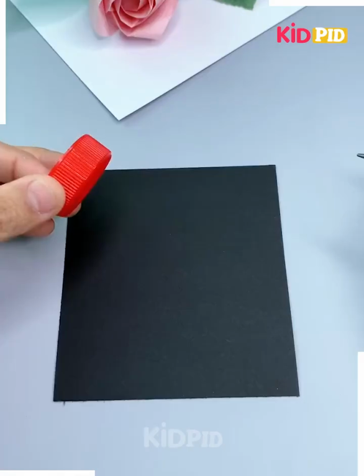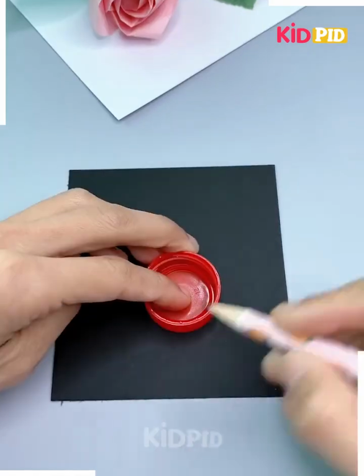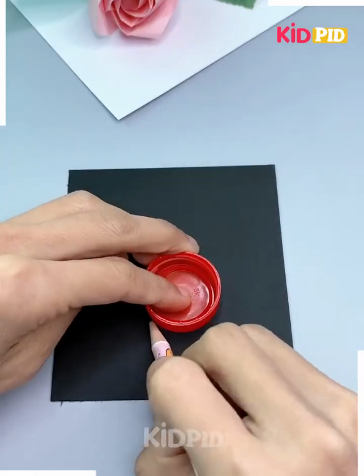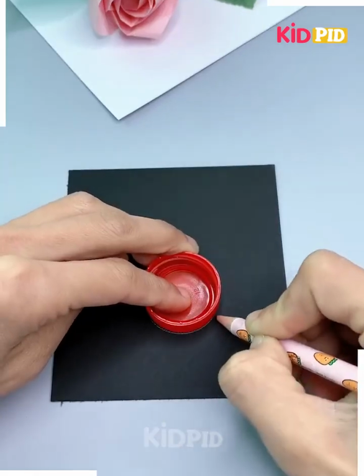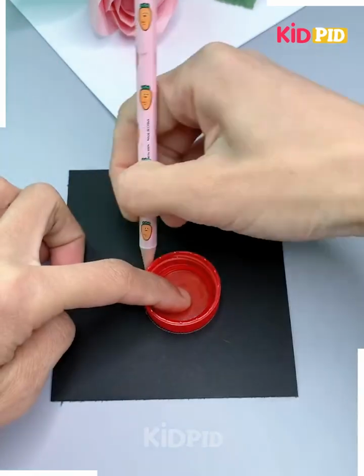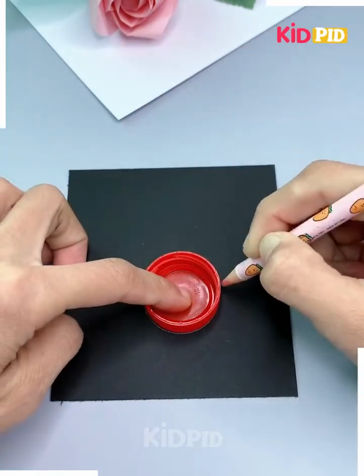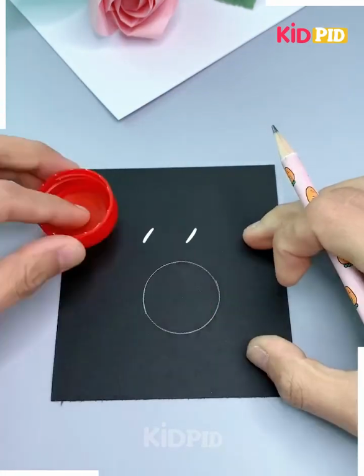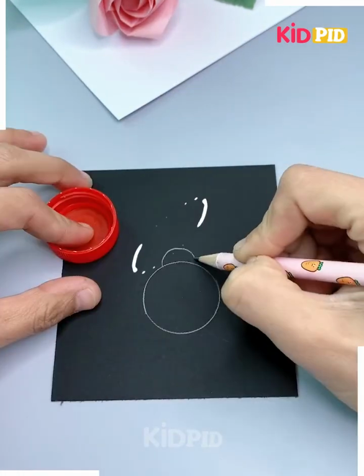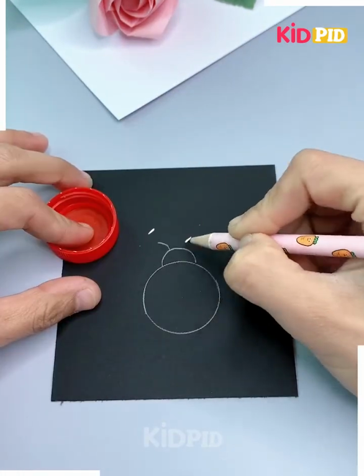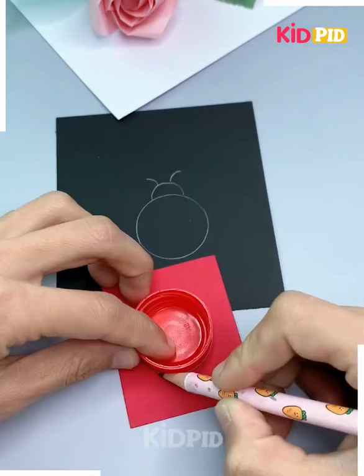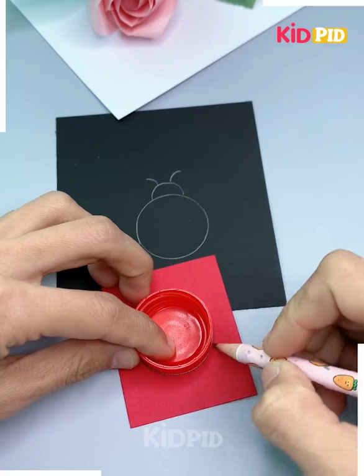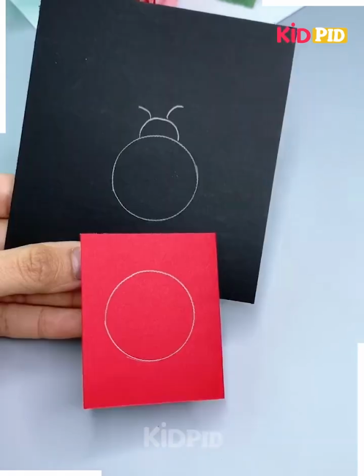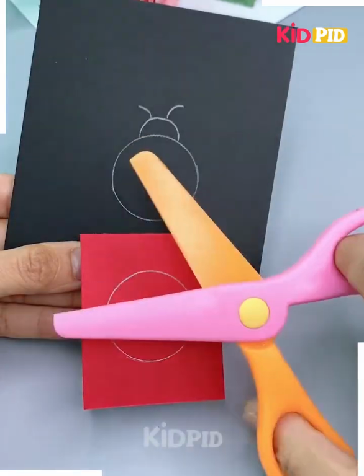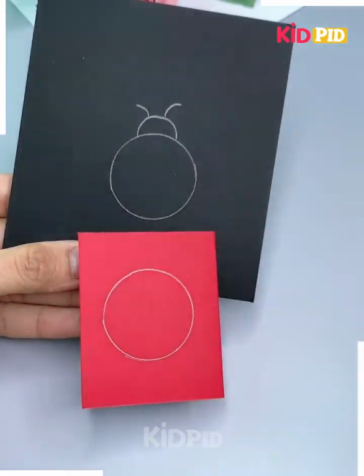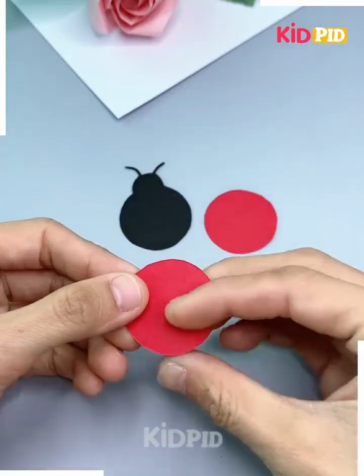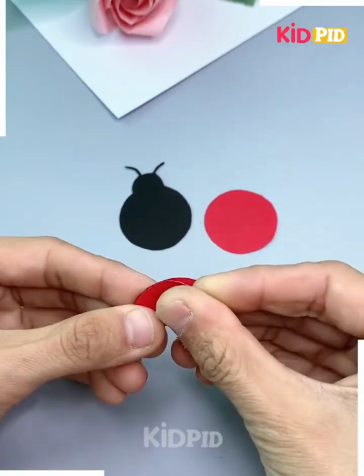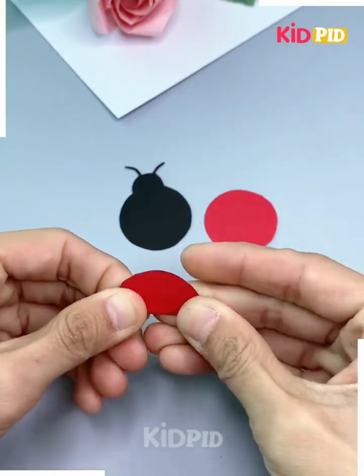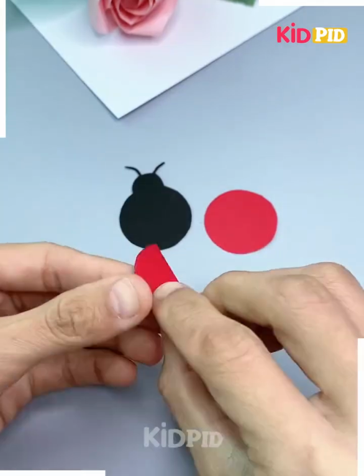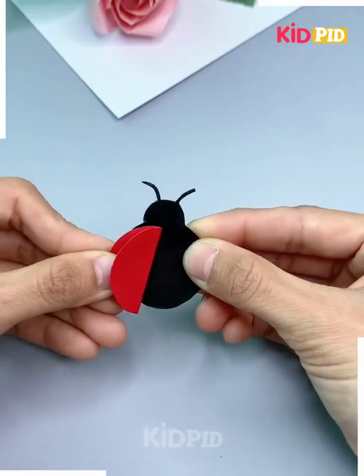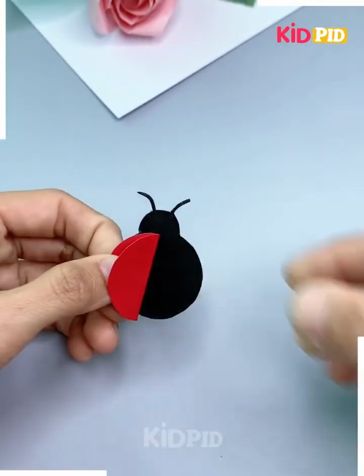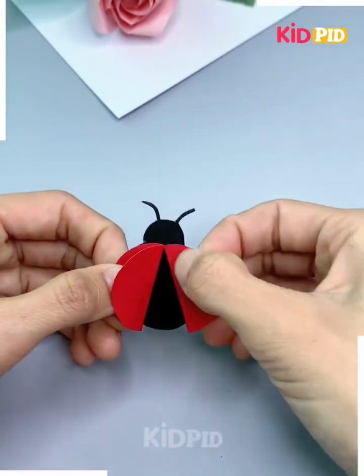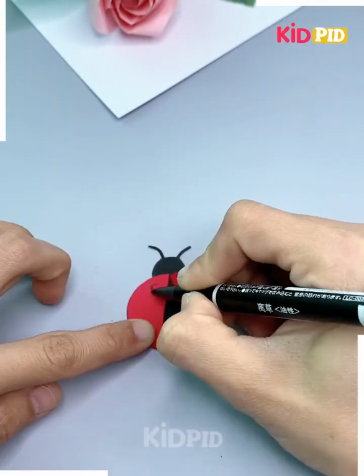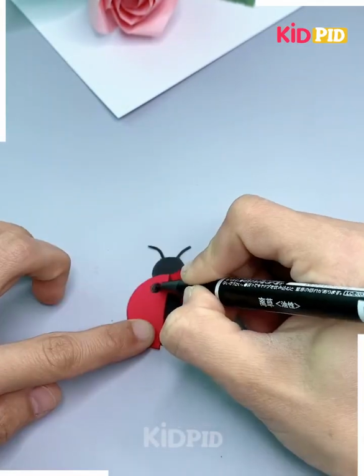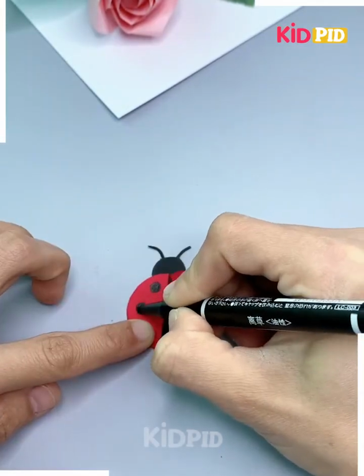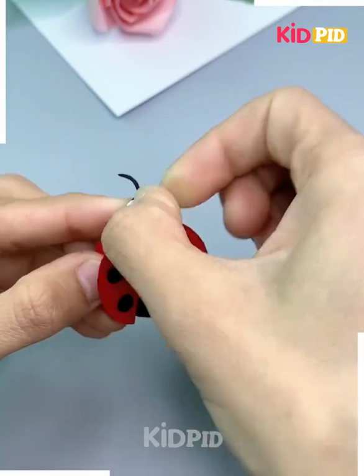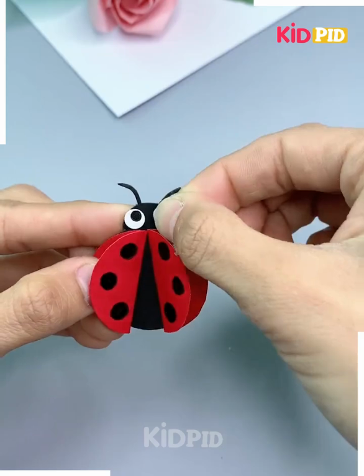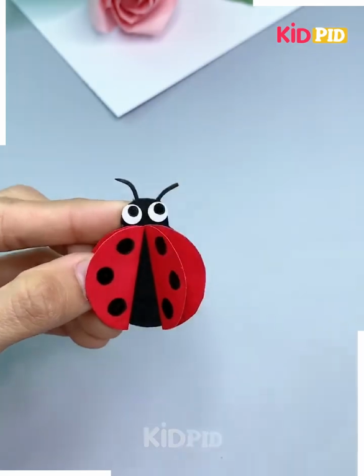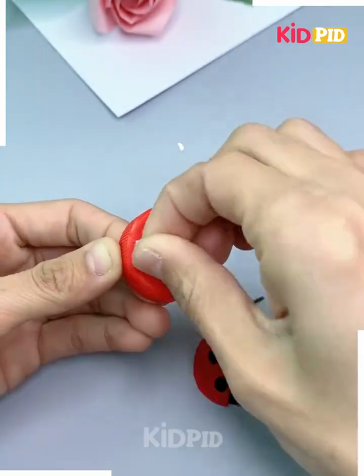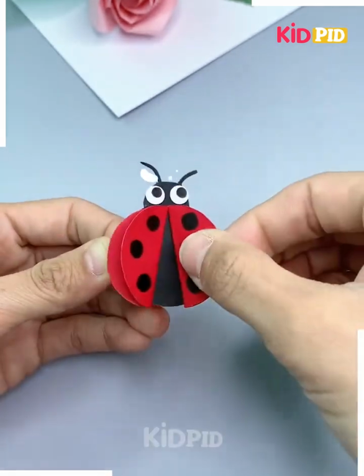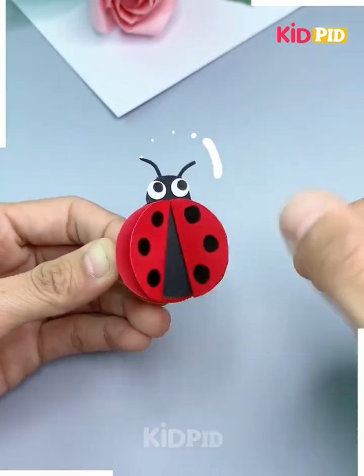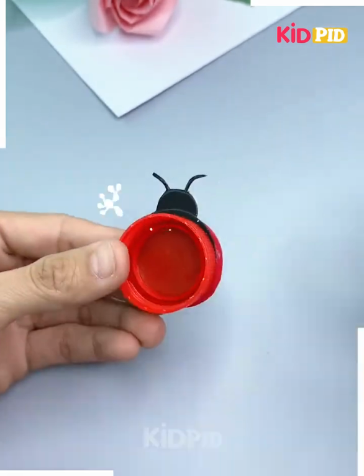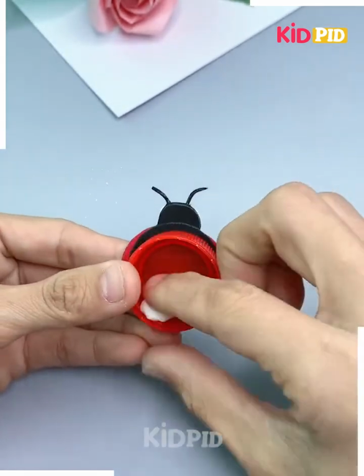Take a bottle cap and then make a circular shape on a black sheet of paper. Now cut out this paper and then at the top add red wings to it made out of circular paper. Add a little bottle cap under it as well and then tilt it as you please.